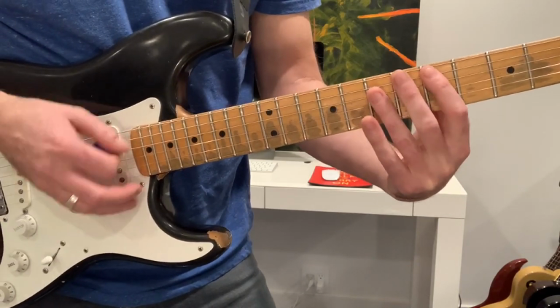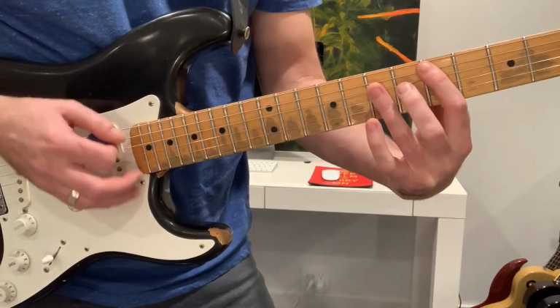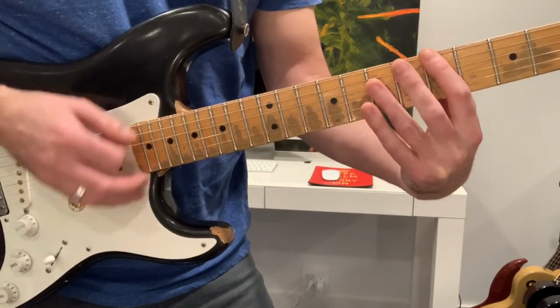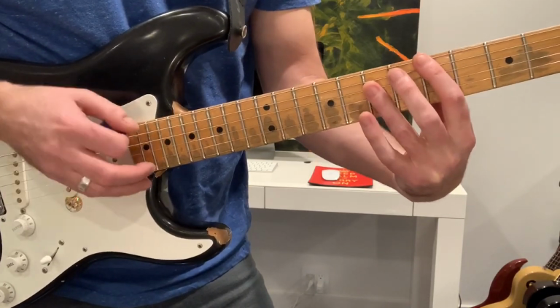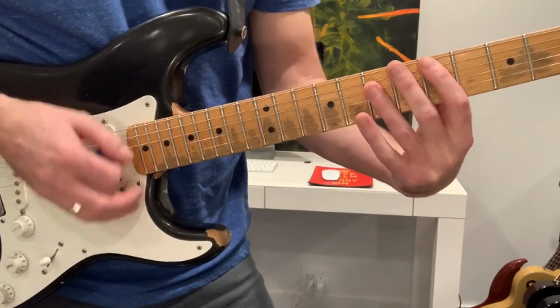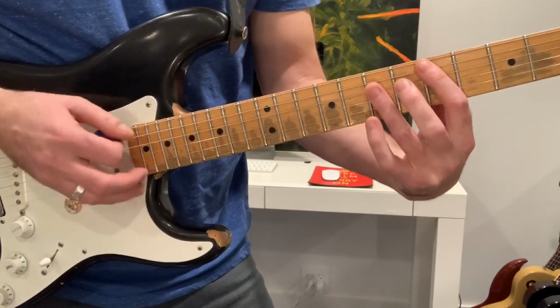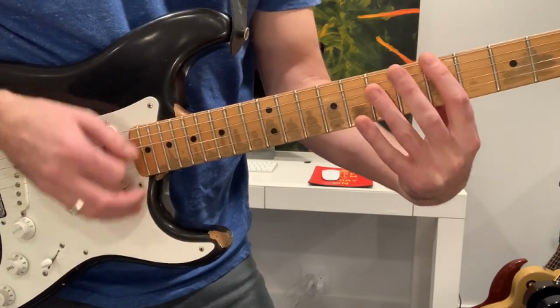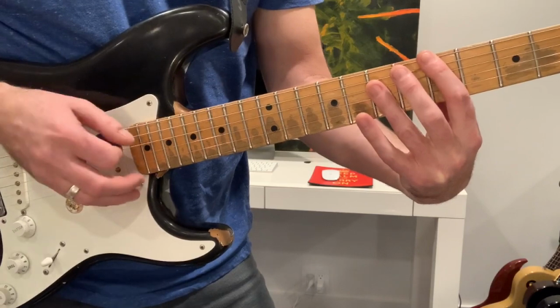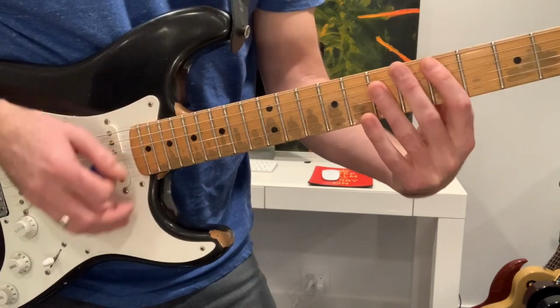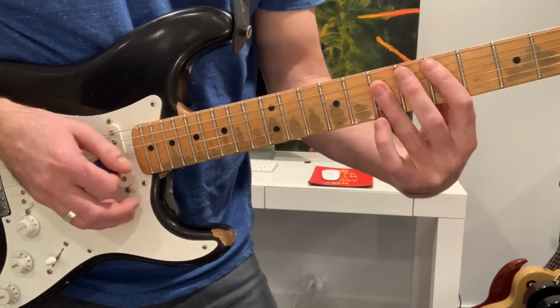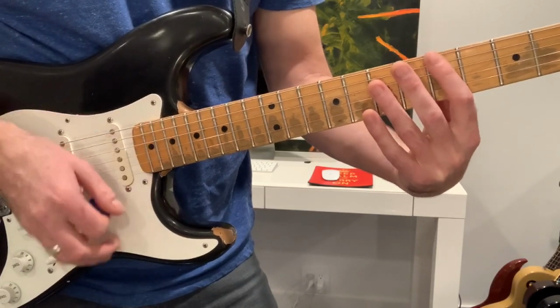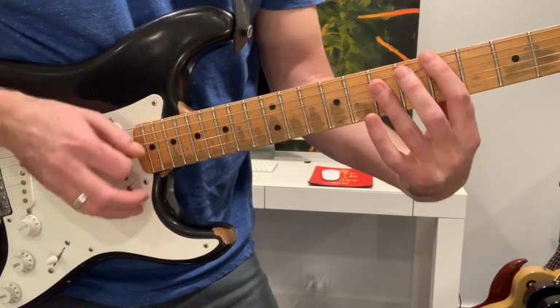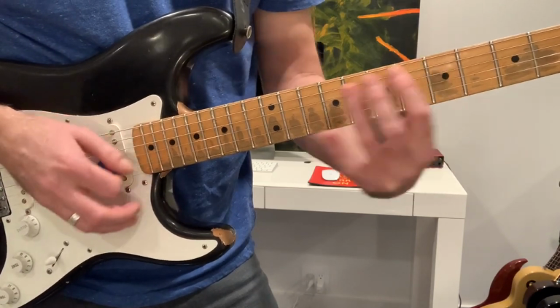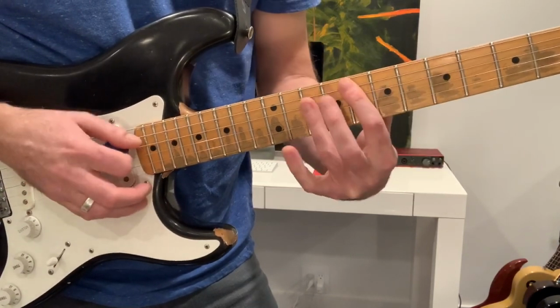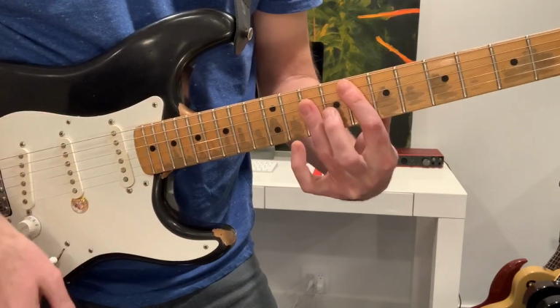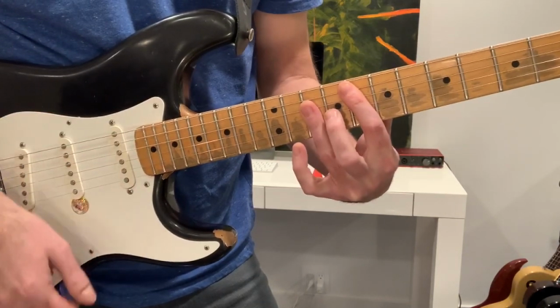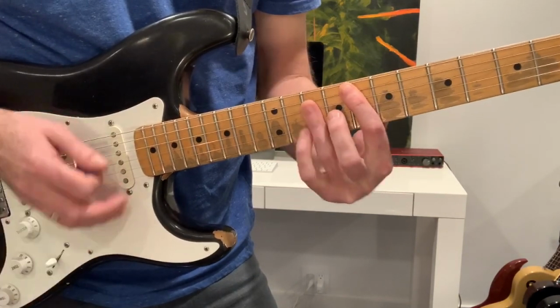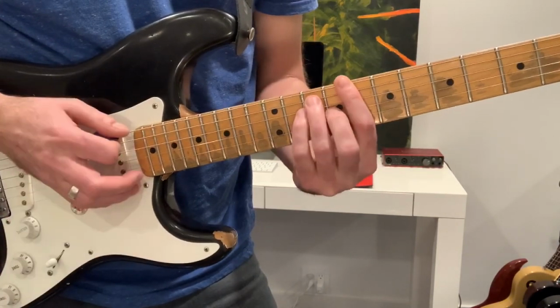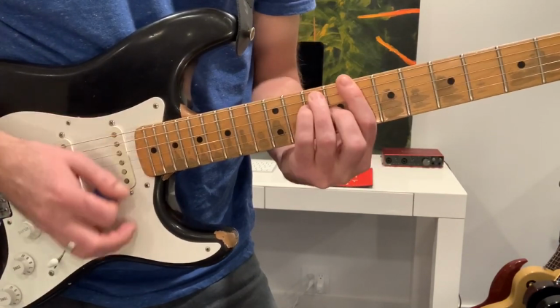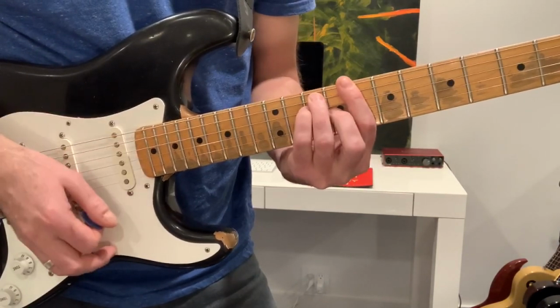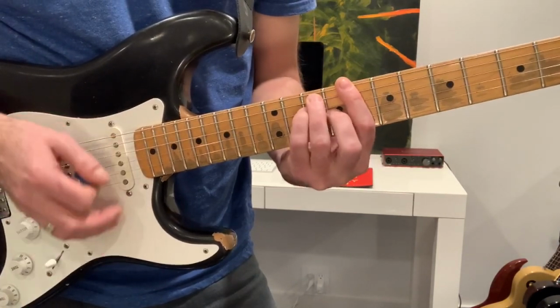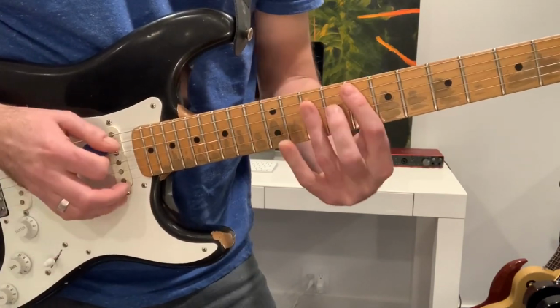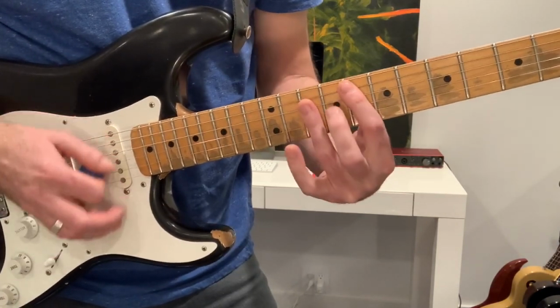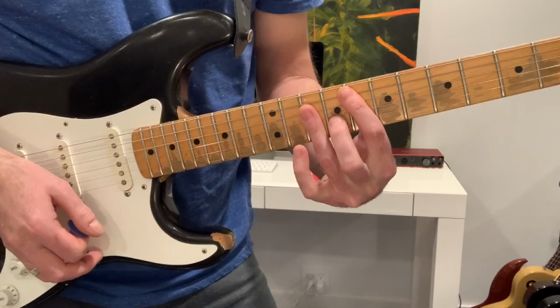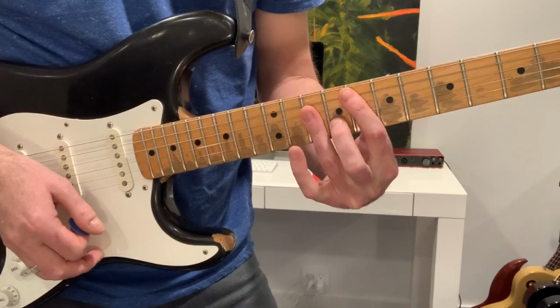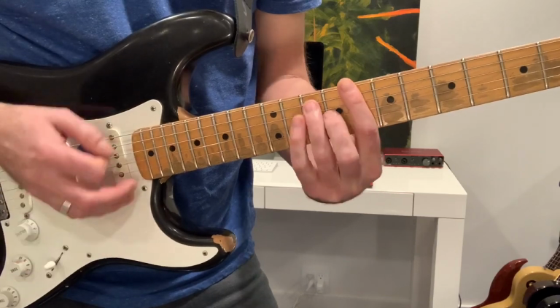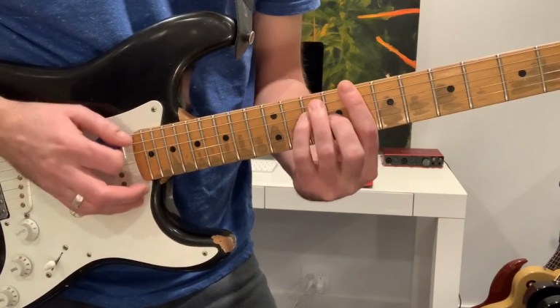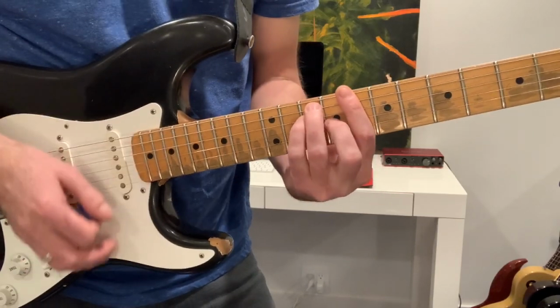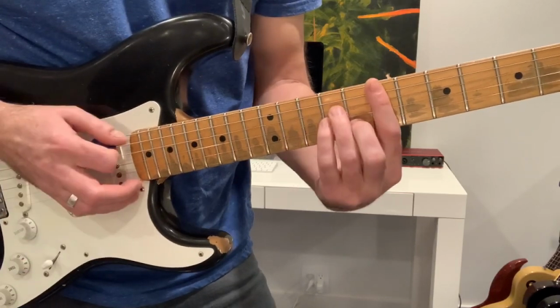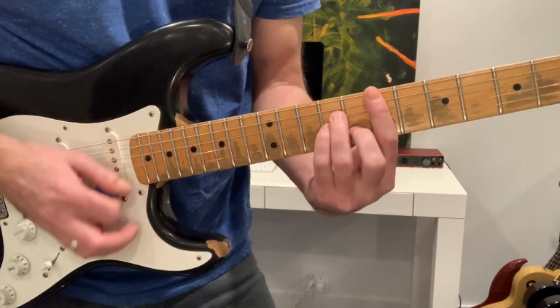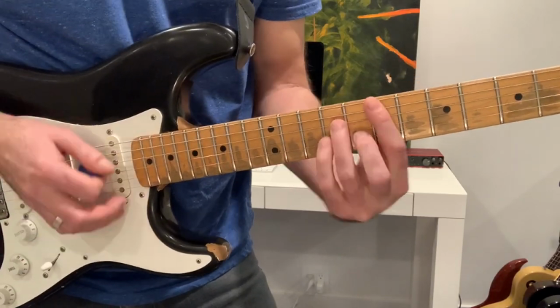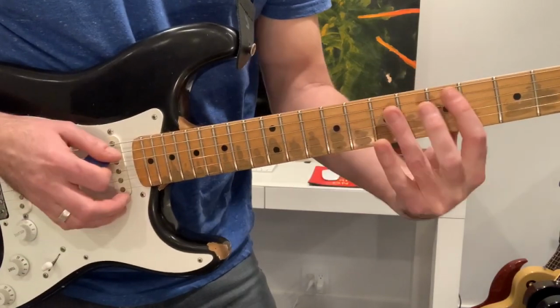Then we come up to F, C, F, C, E minor, D.